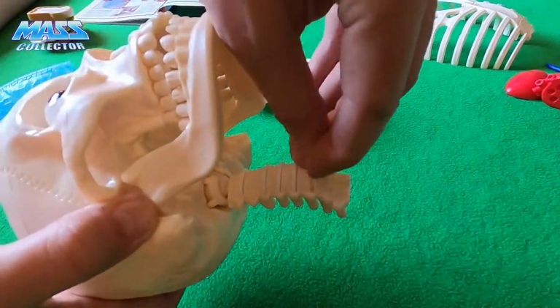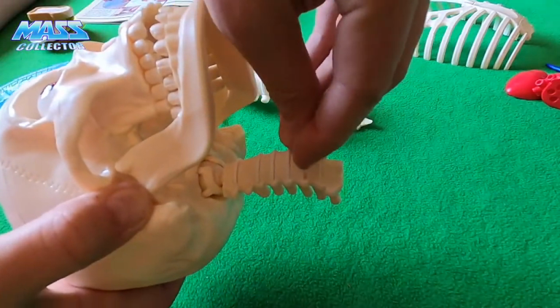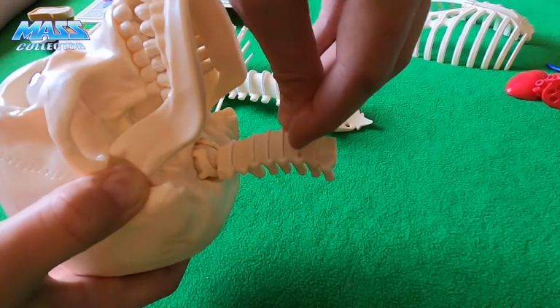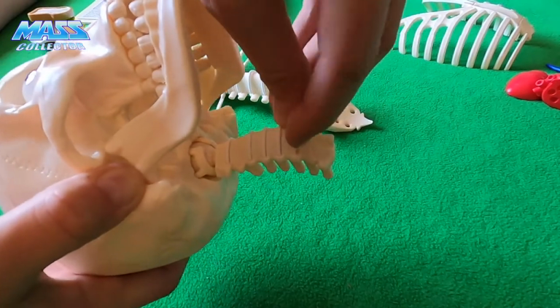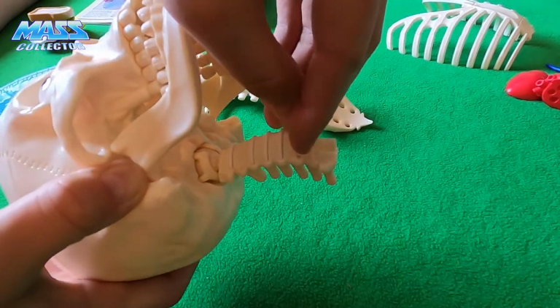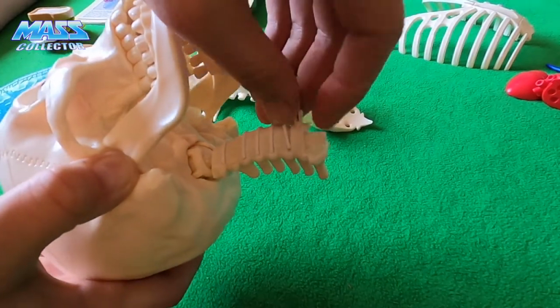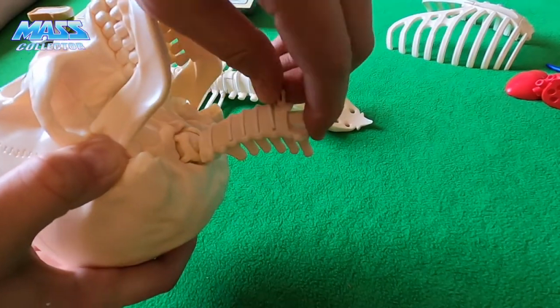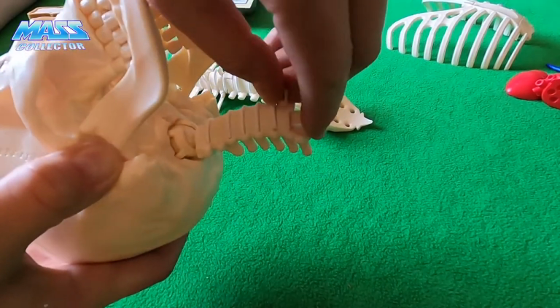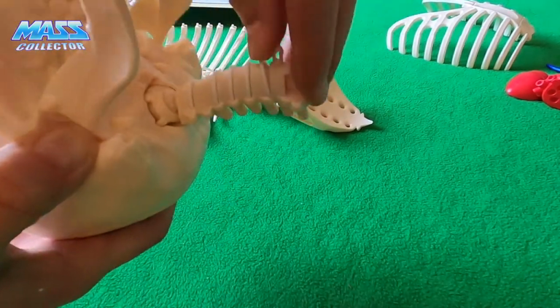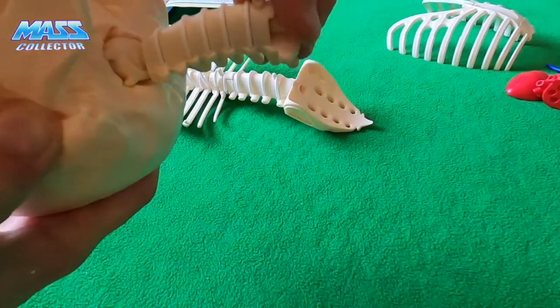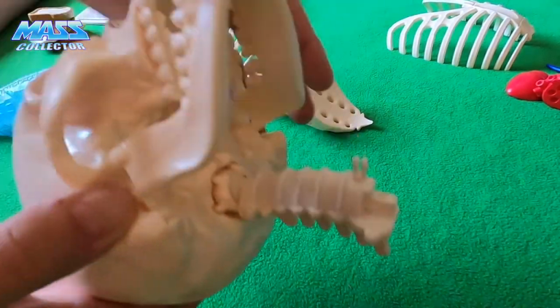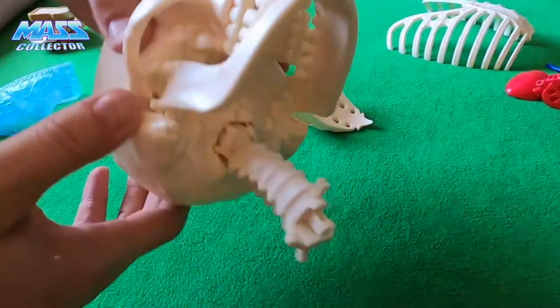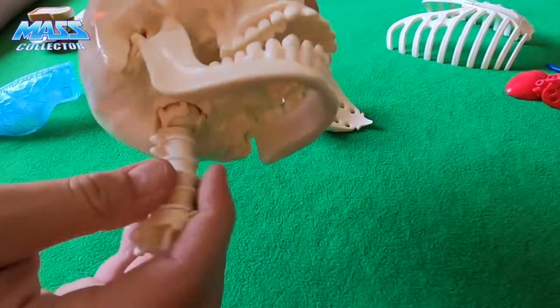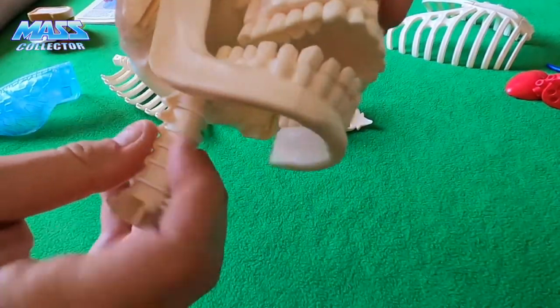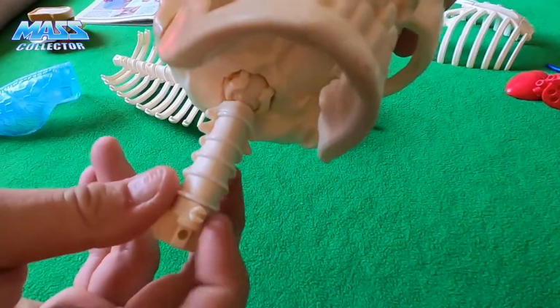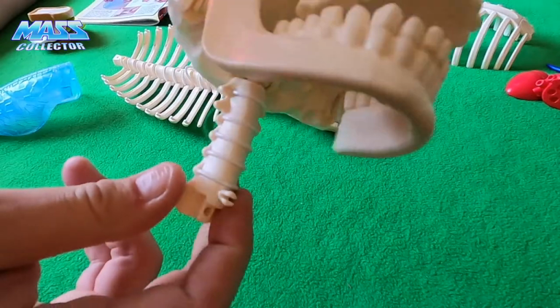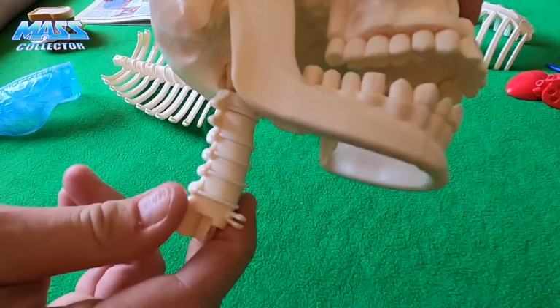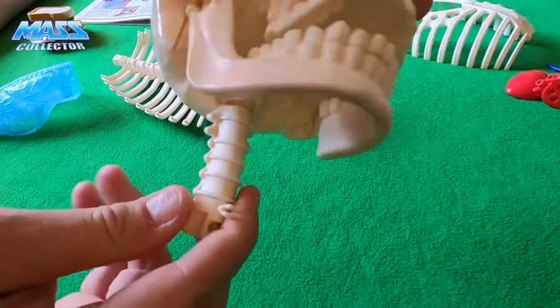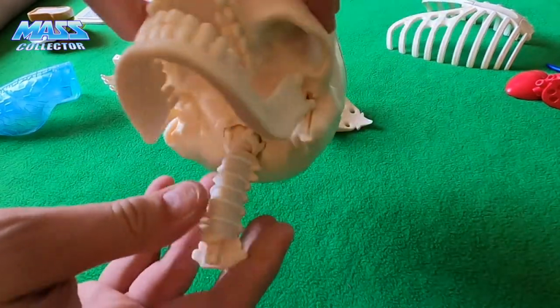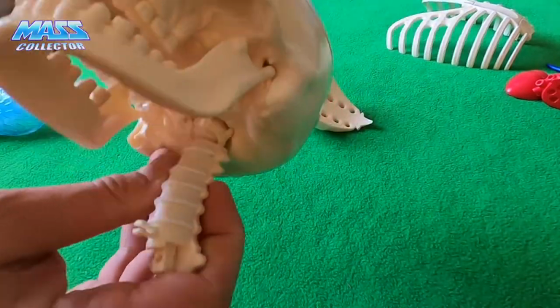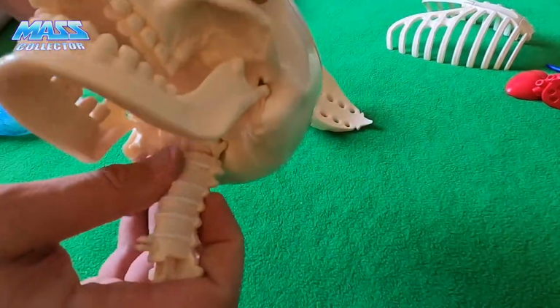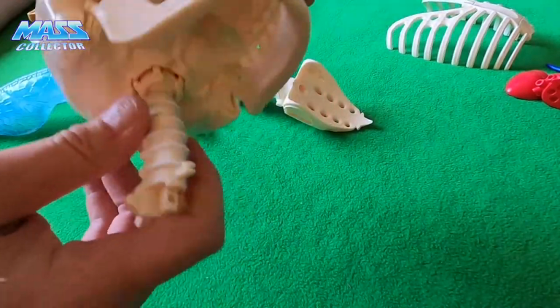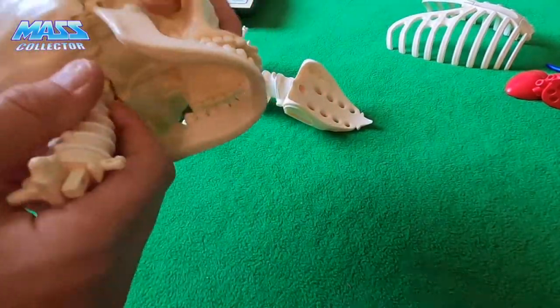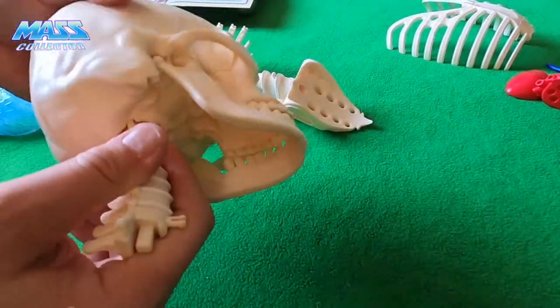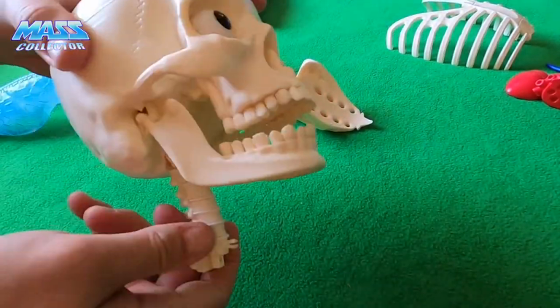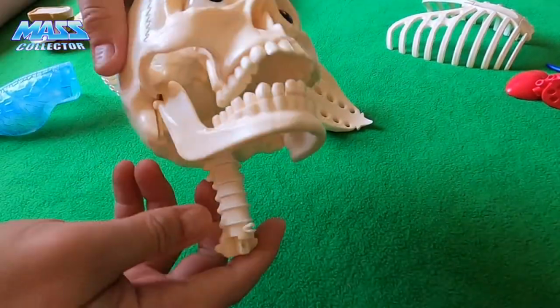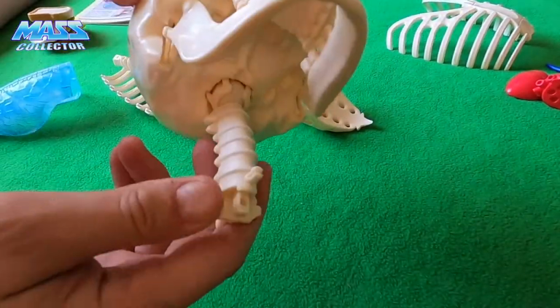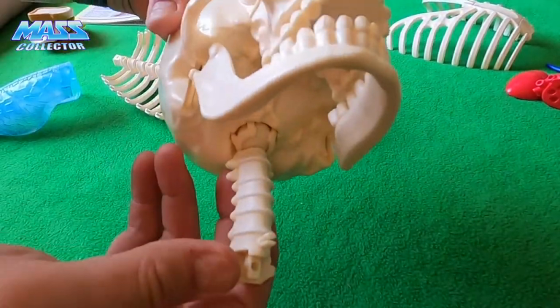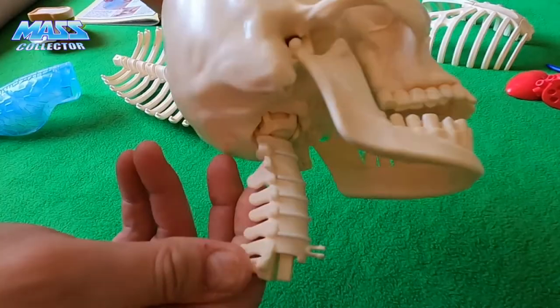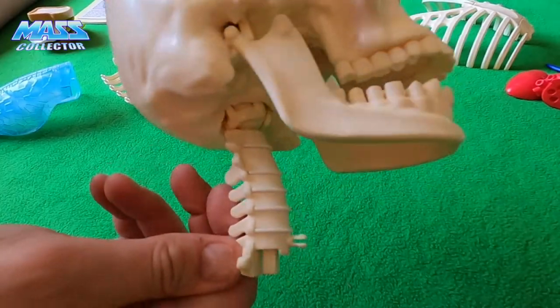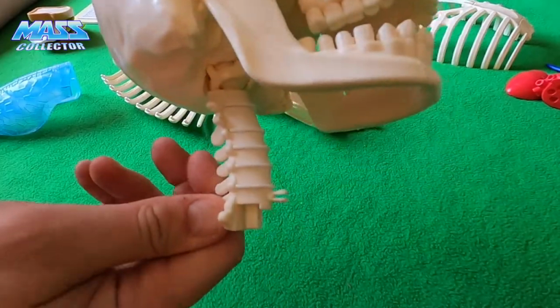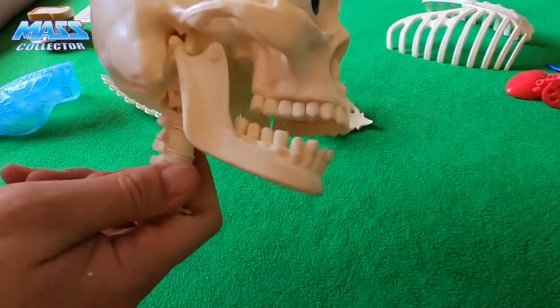These fit in really nice. Got our vertebrae into our throat — thoracic, whatever it was, thoracic neck bones.